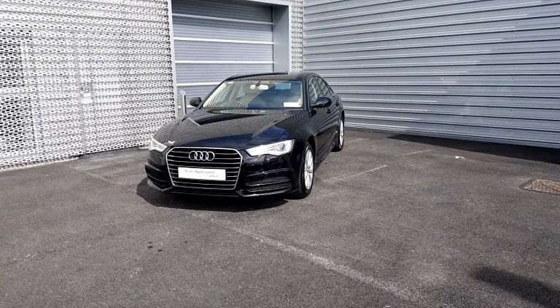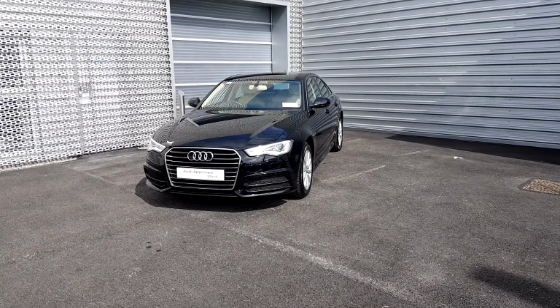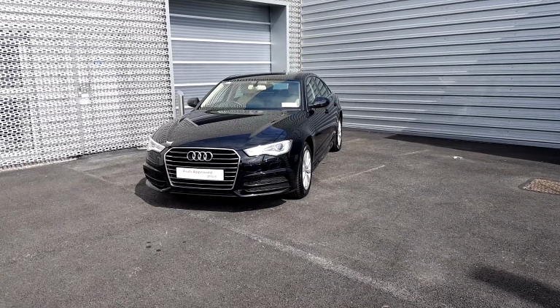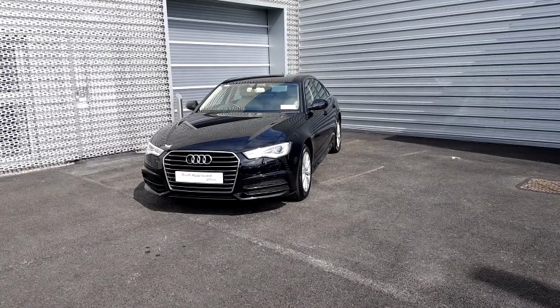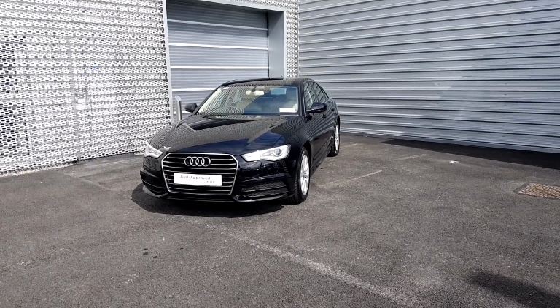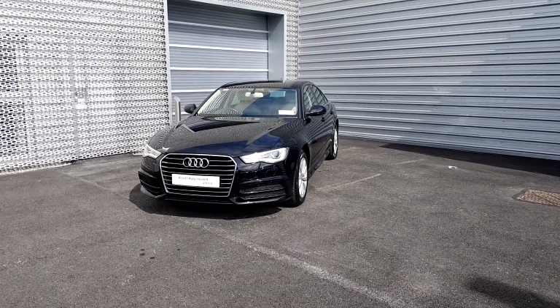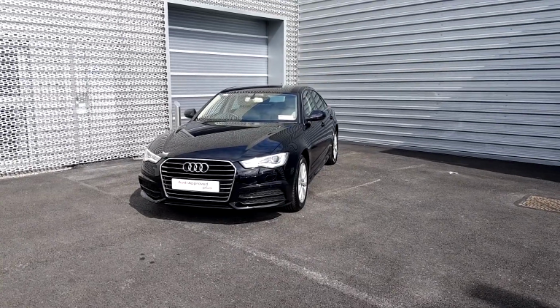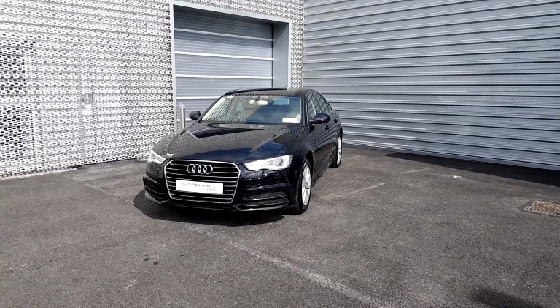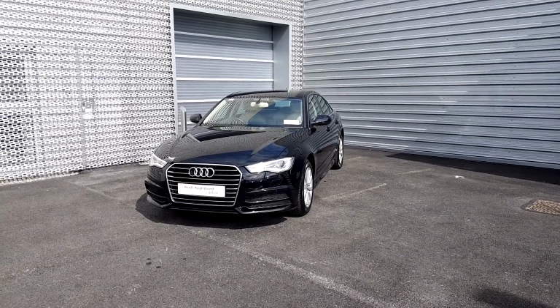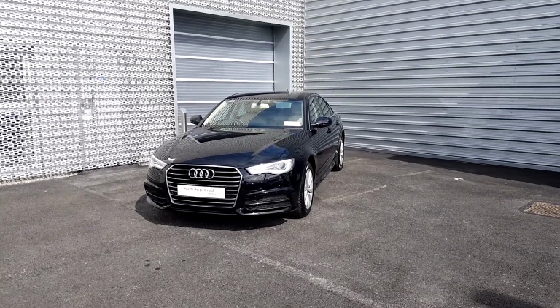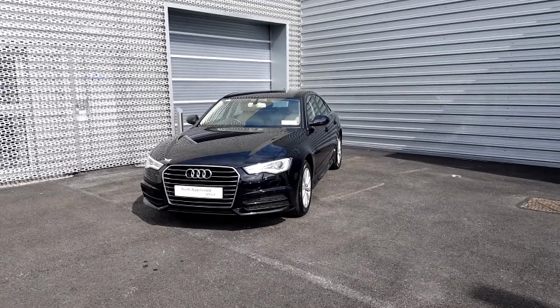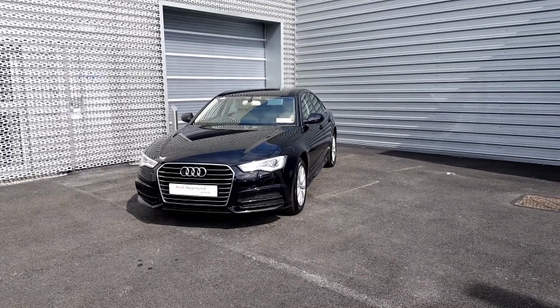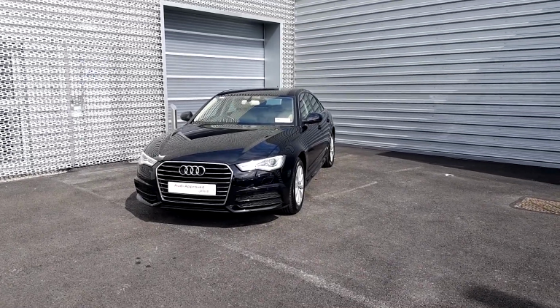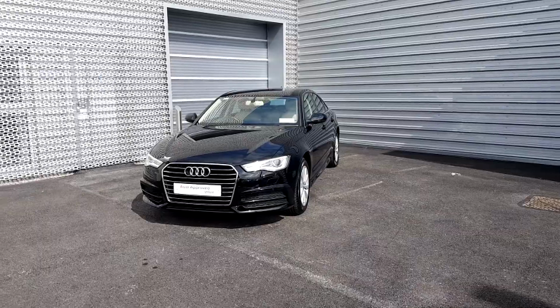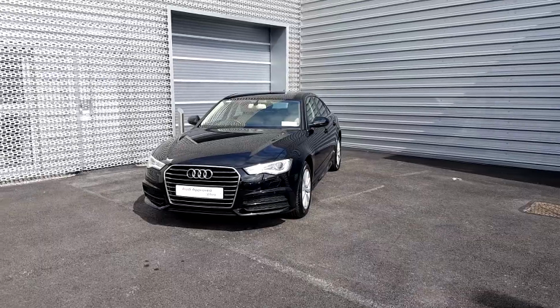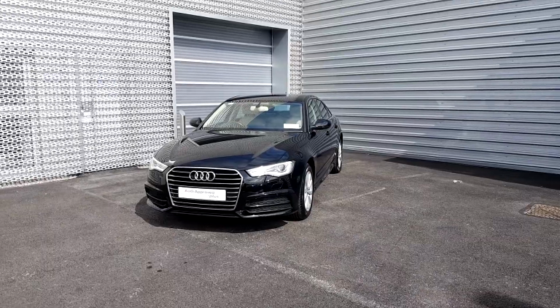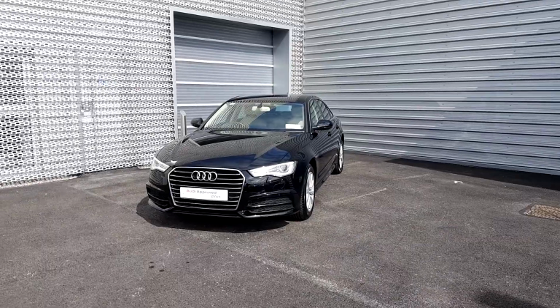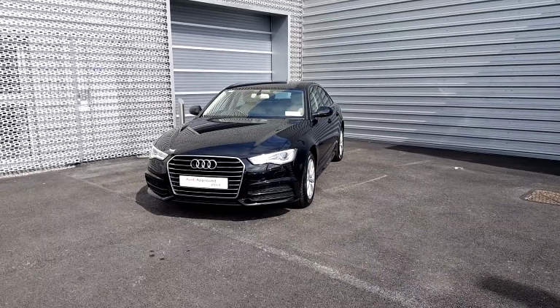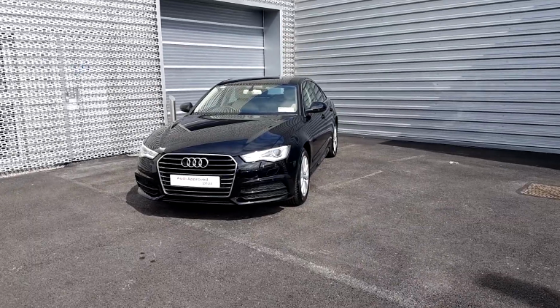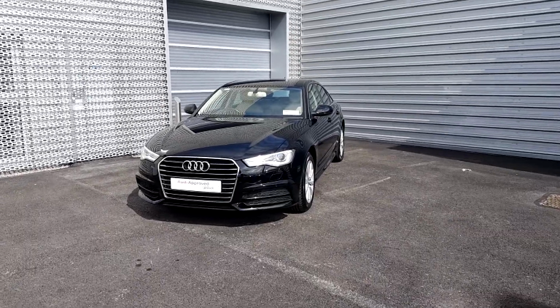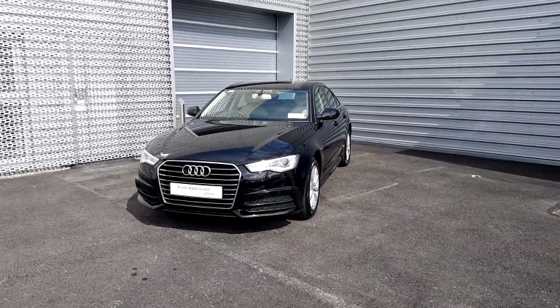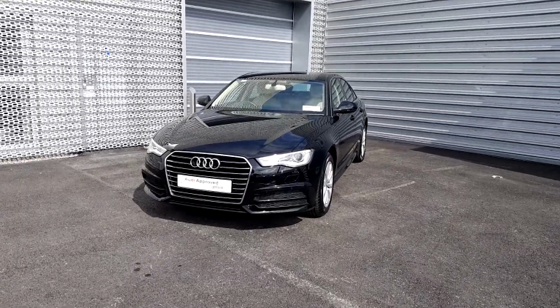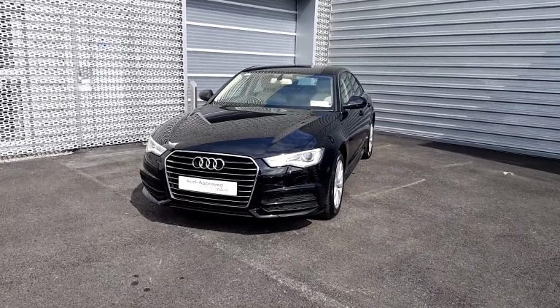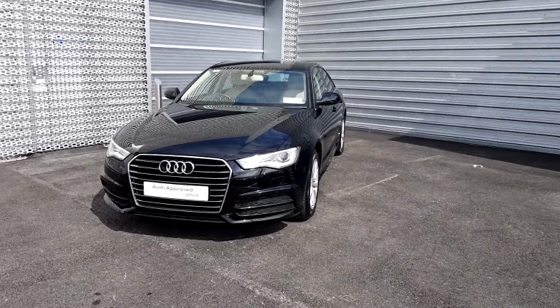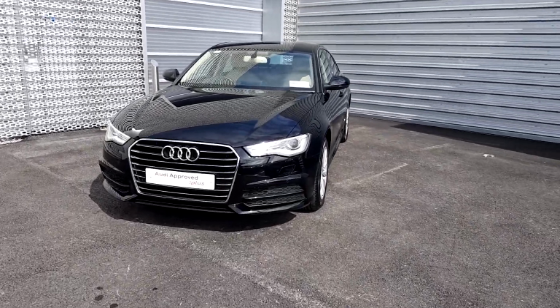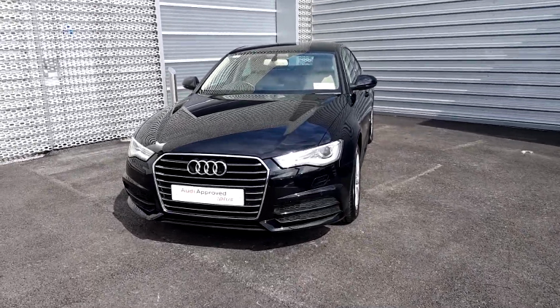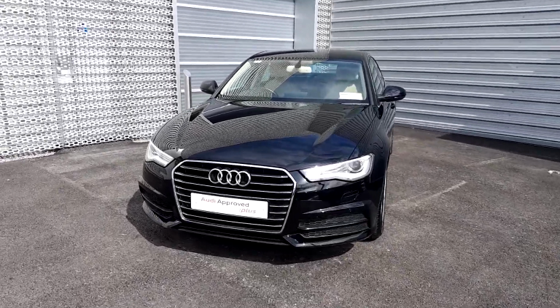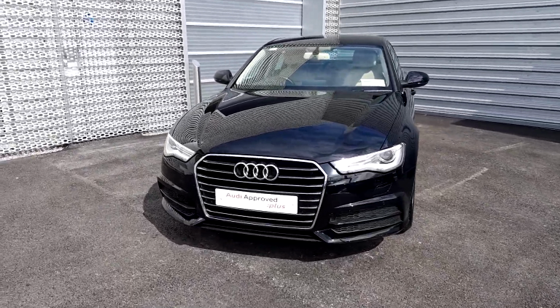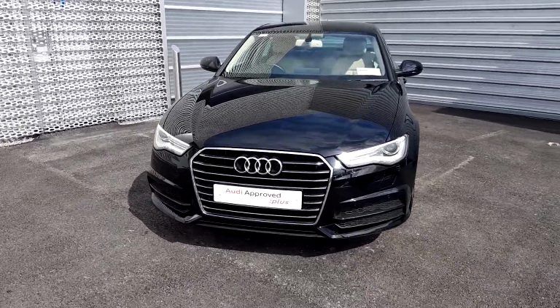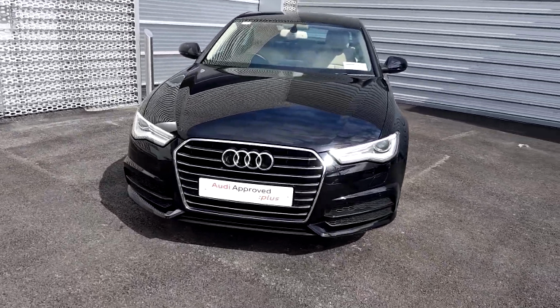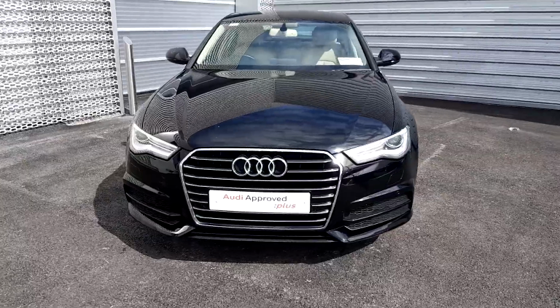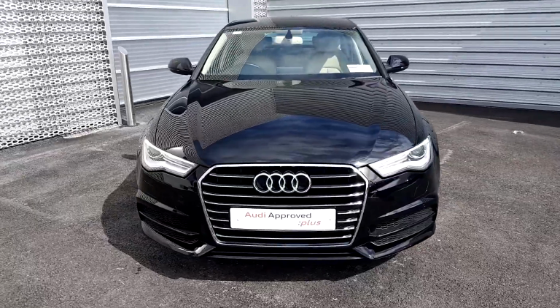Hello and welcome to Audi Limerick online sales inquiries. Today we have a 181 Audi A6 2 litre TDI 150bhp SE S-tronic.